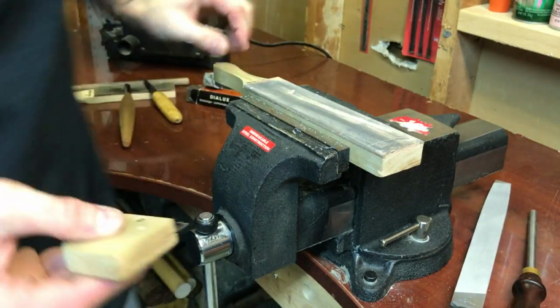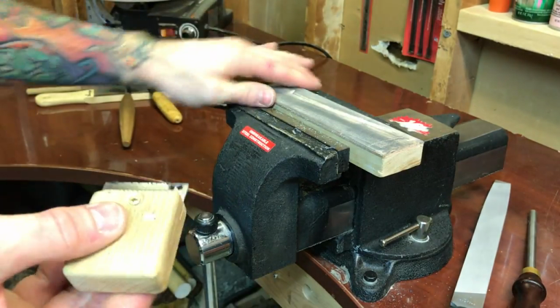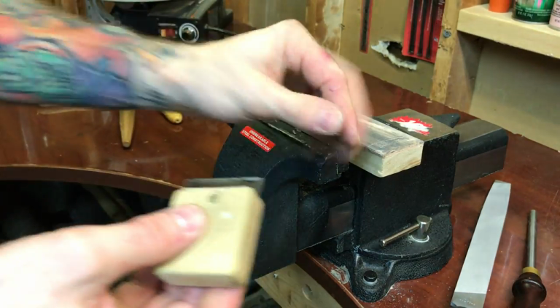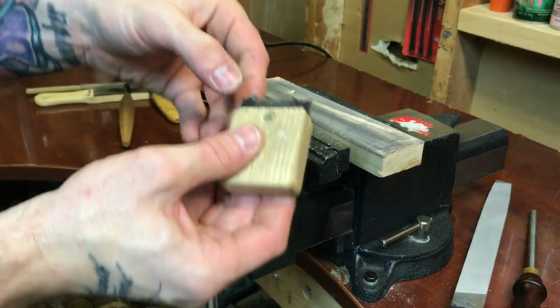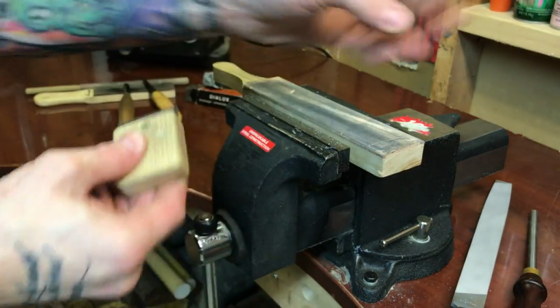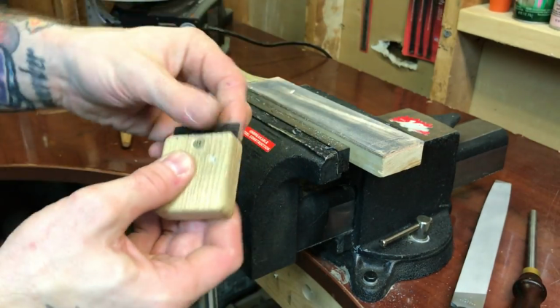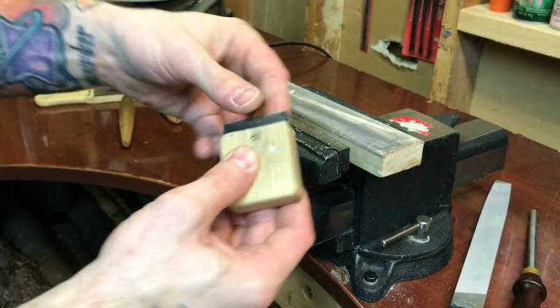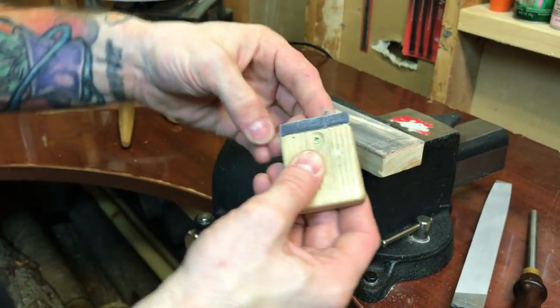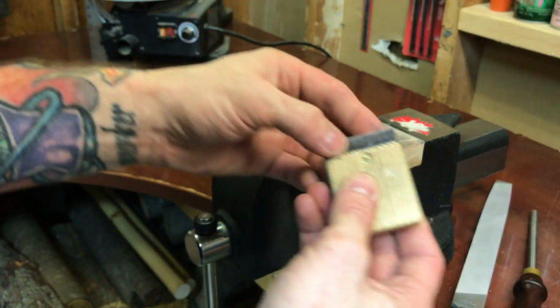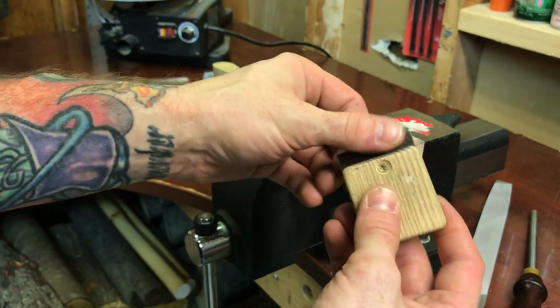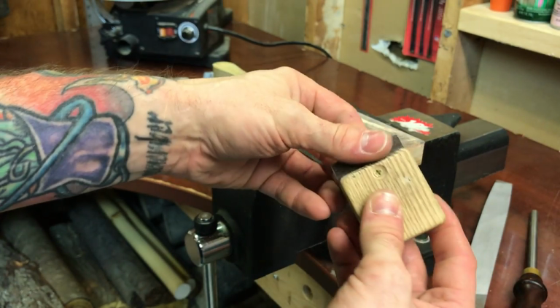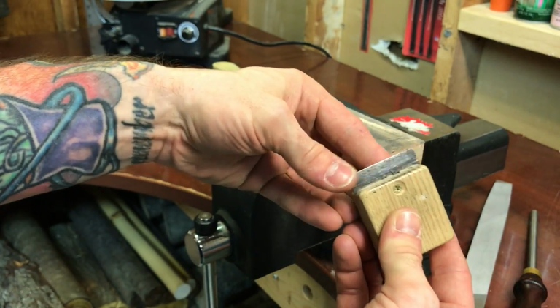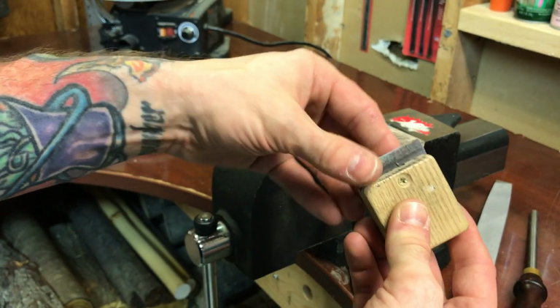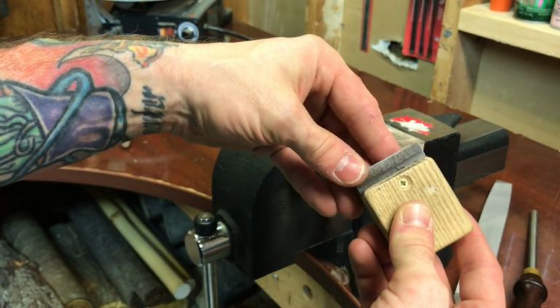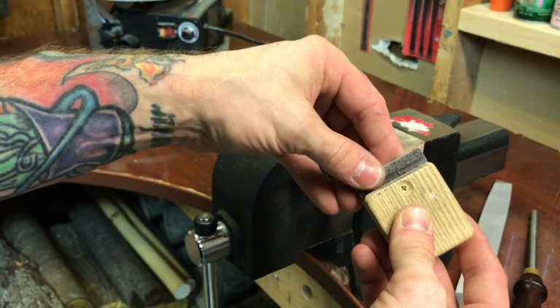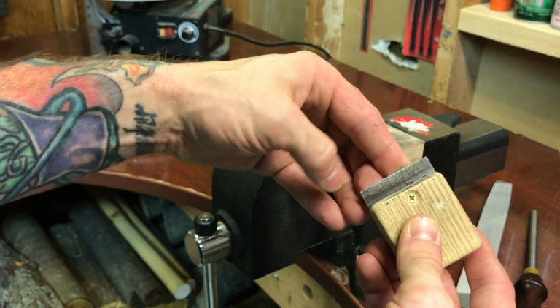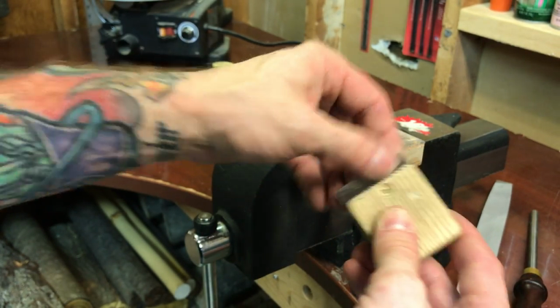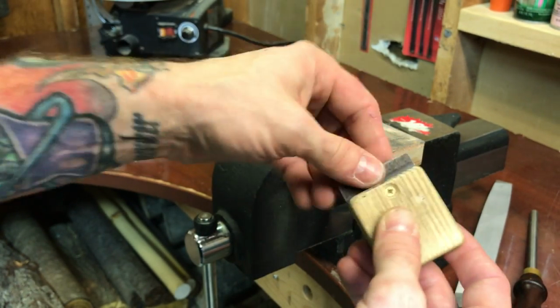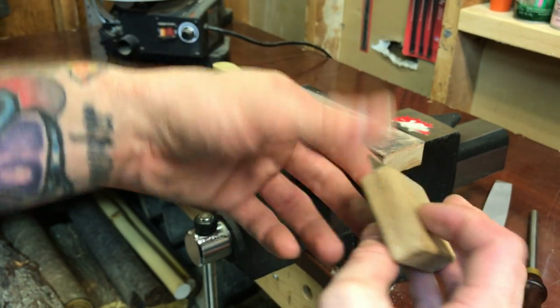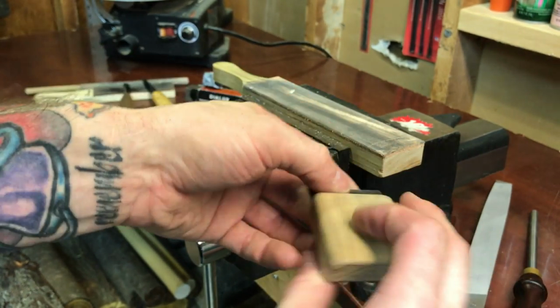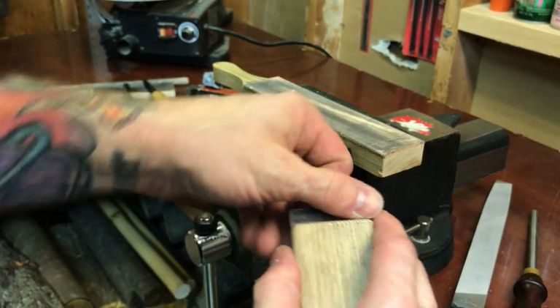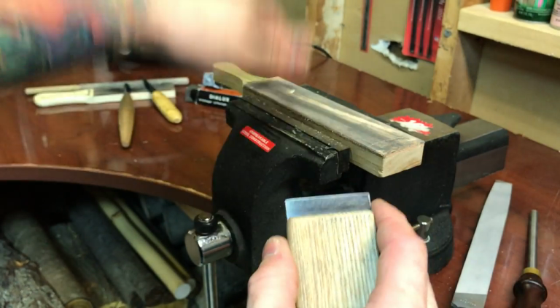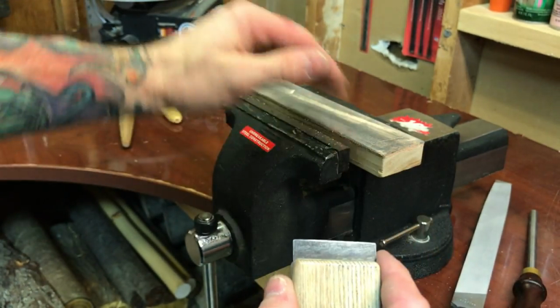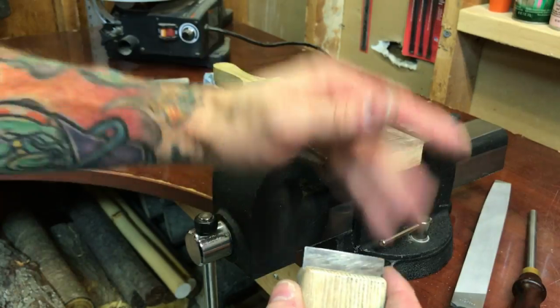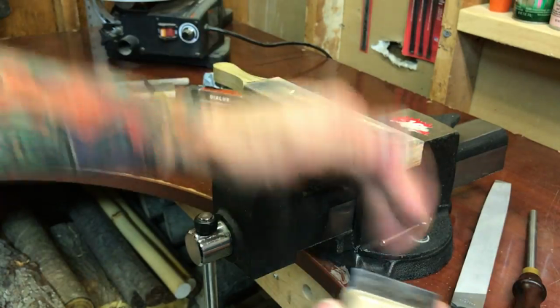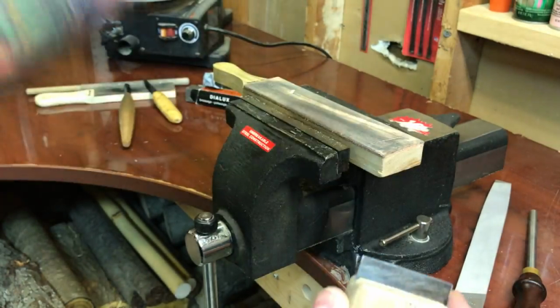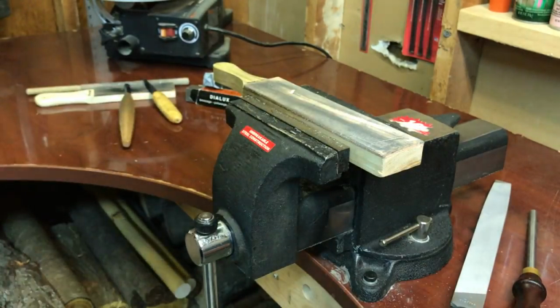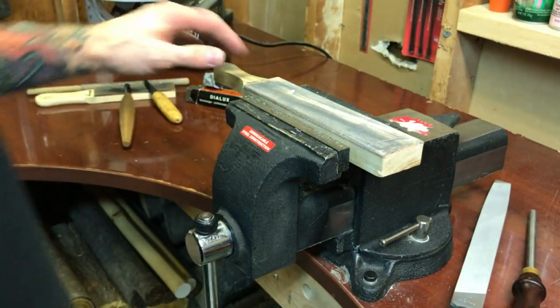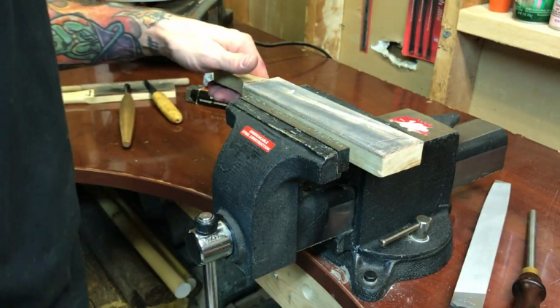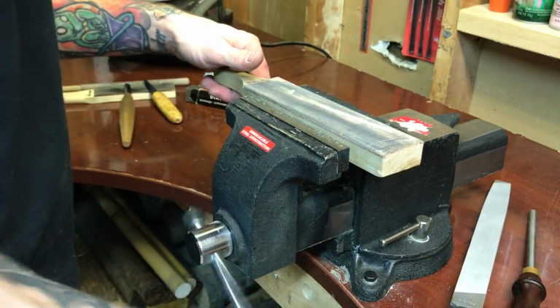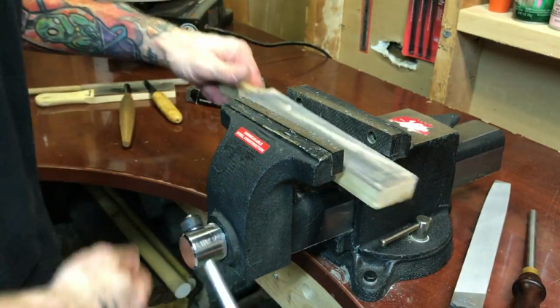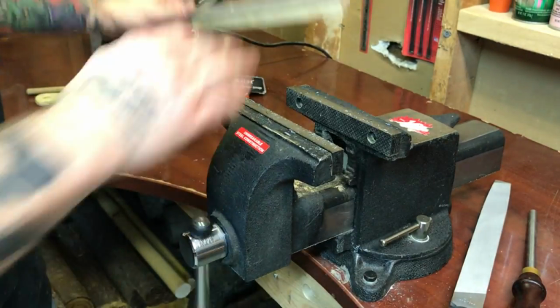That'll be good enough, but this is now dull — and that's as quick as it happens. You might have to do this every single time you do your strops, and that's perfectly fine.